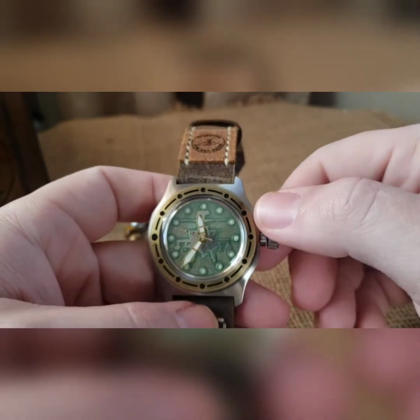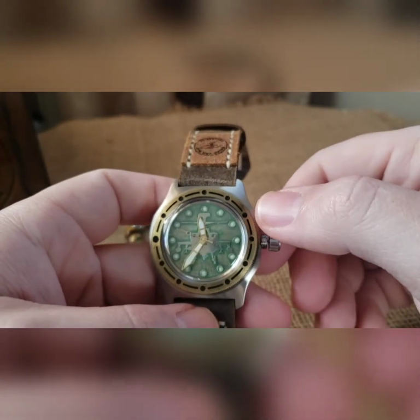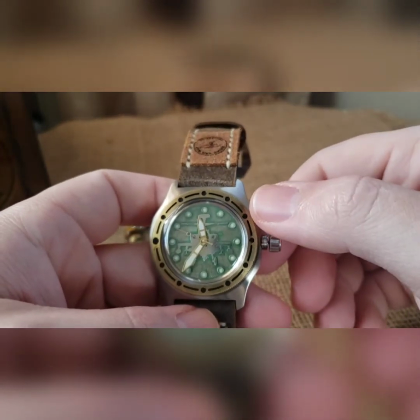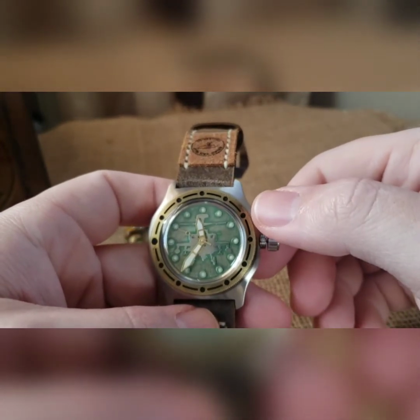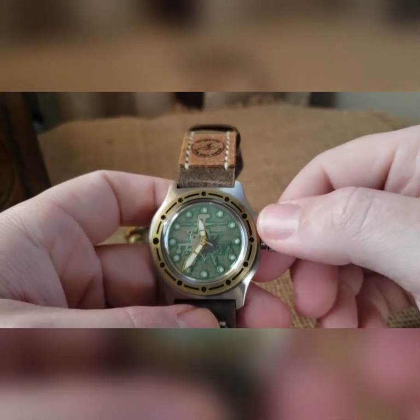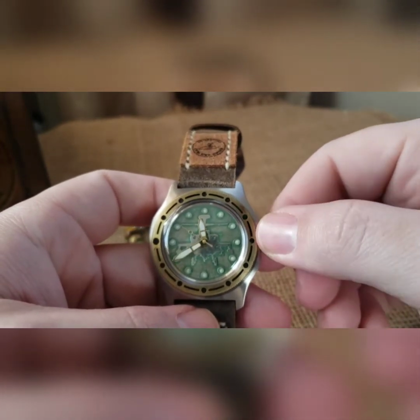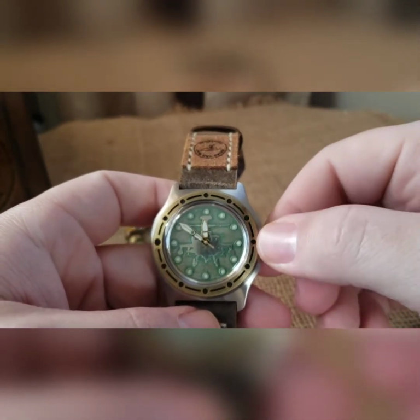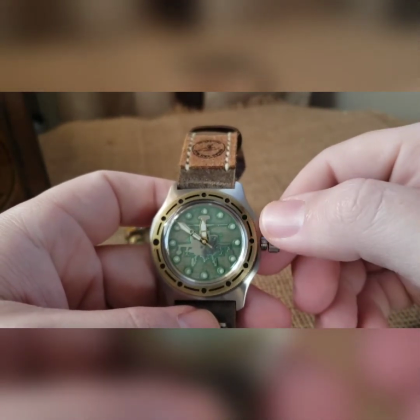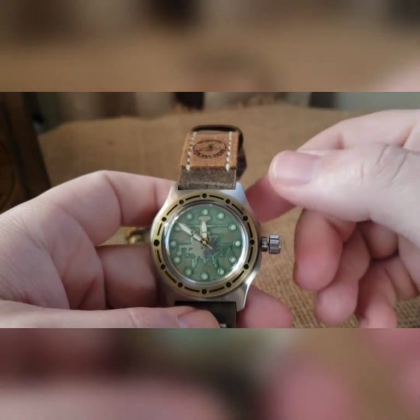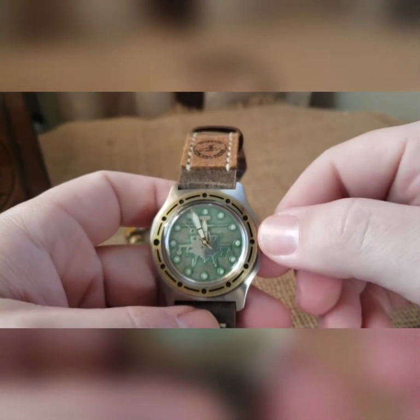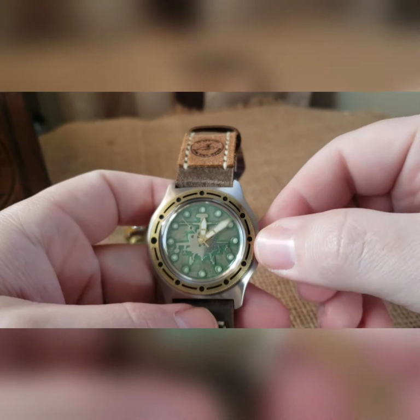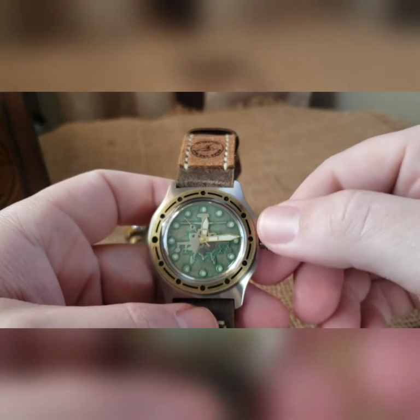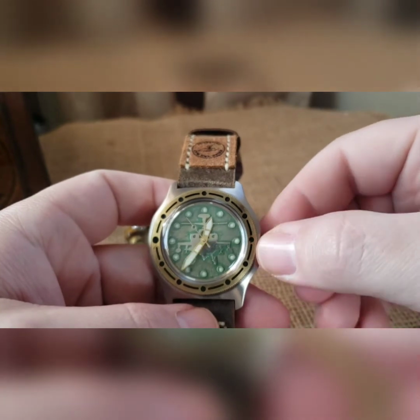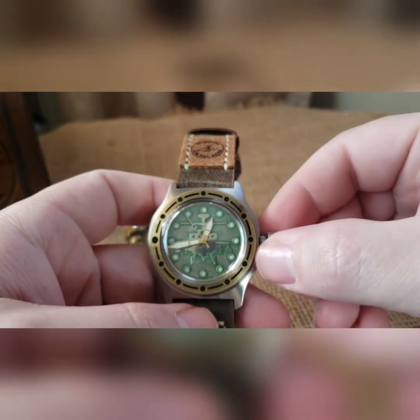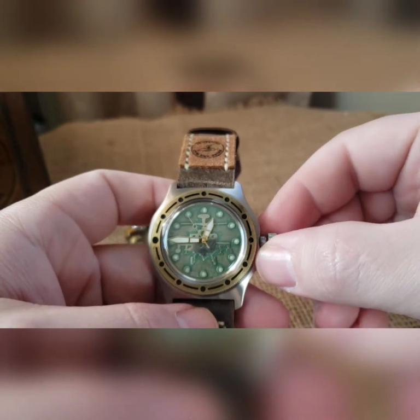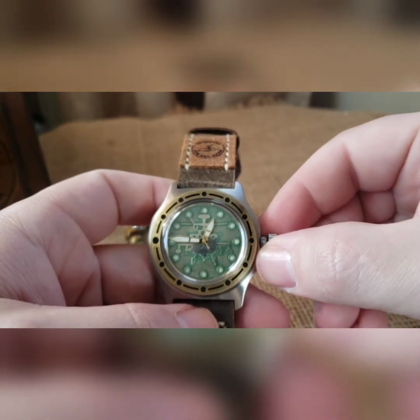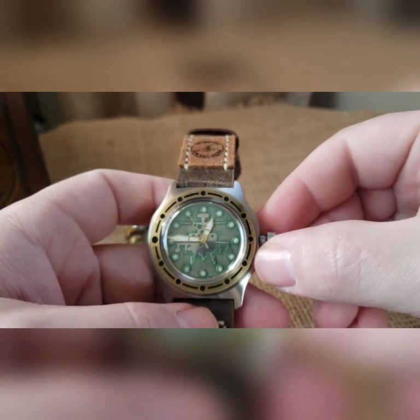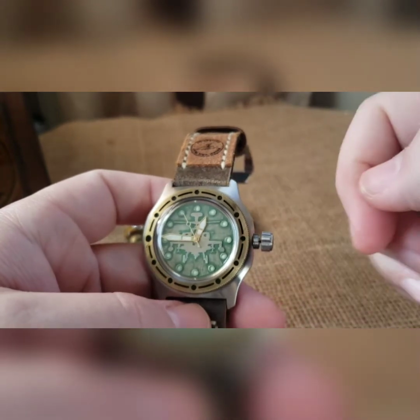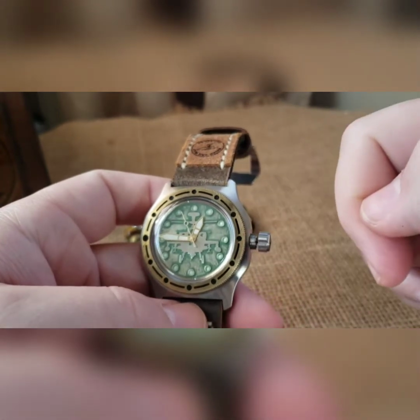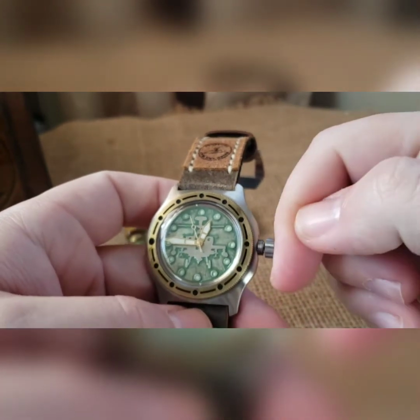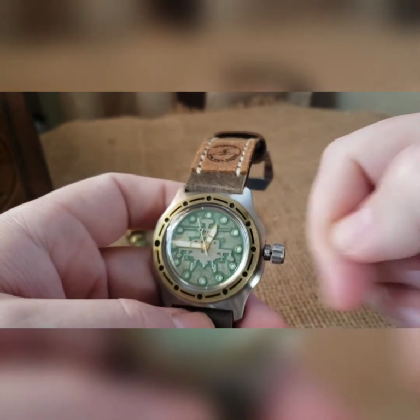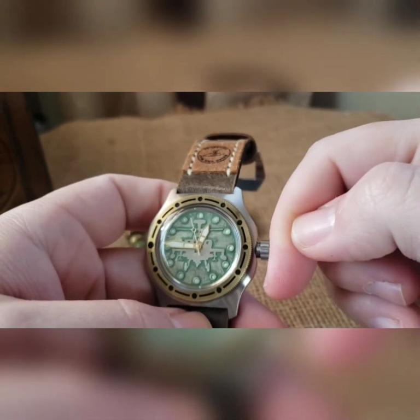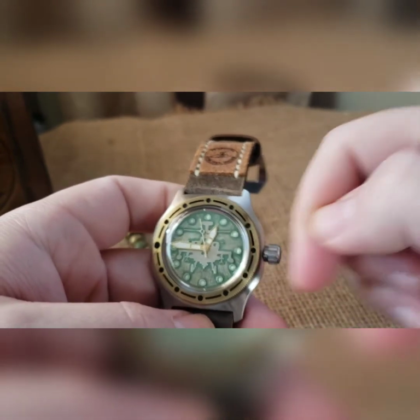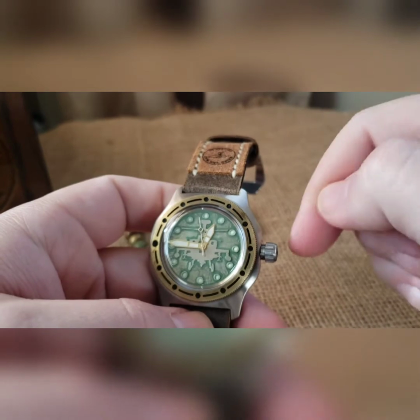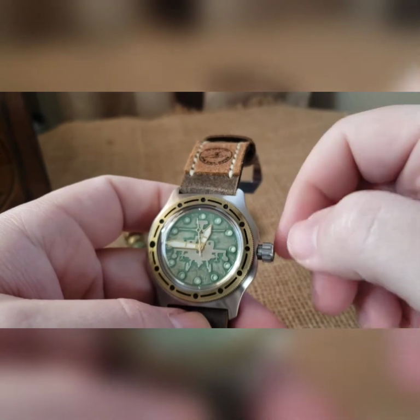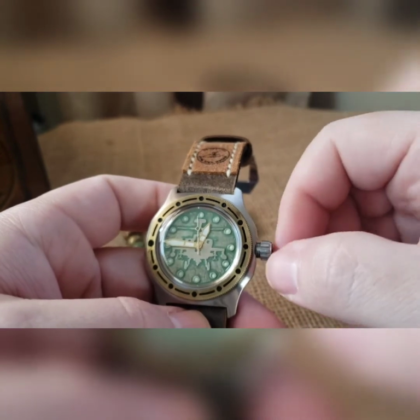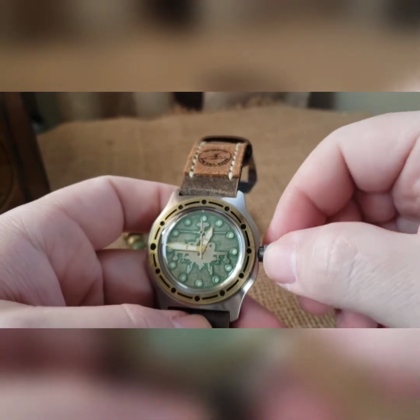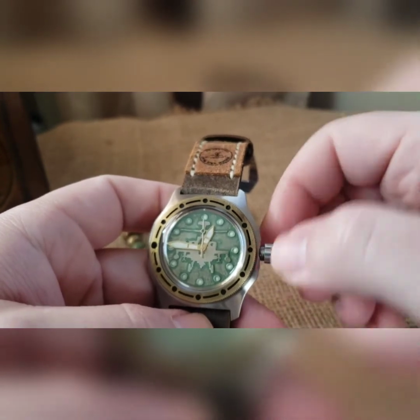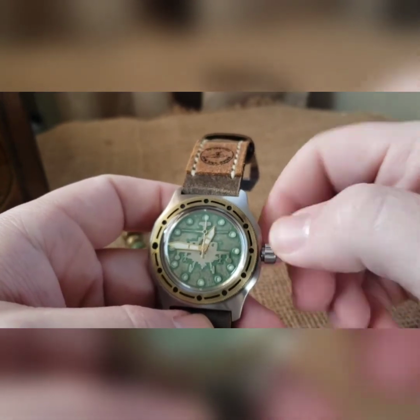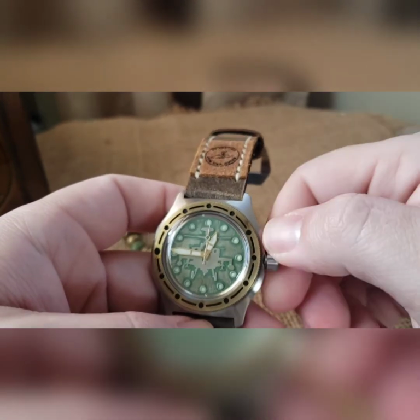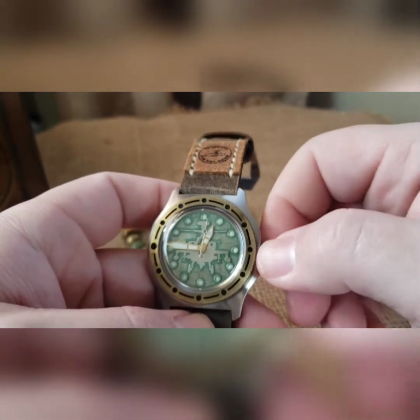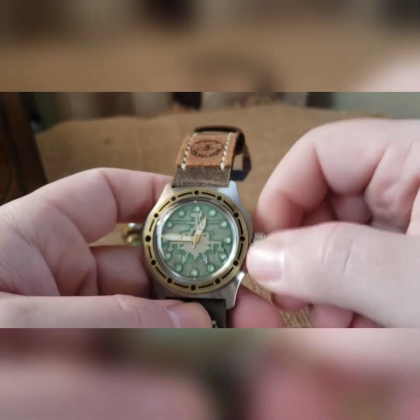Okay, Google, what time is it? 12:46 PM. When you're good, push it back over to get it out of that time setting and then rethread it back down.